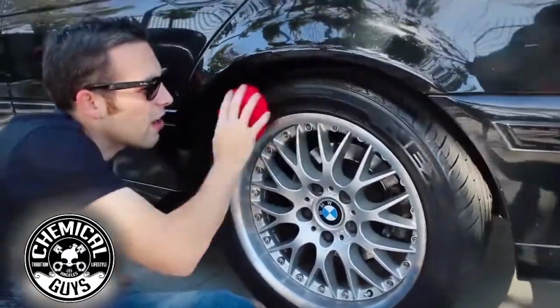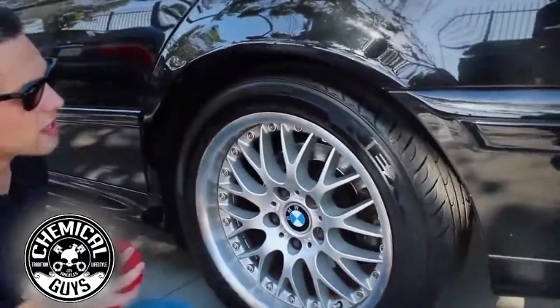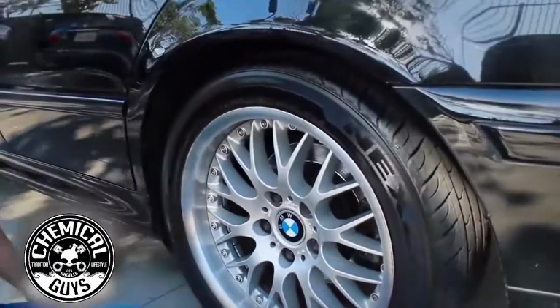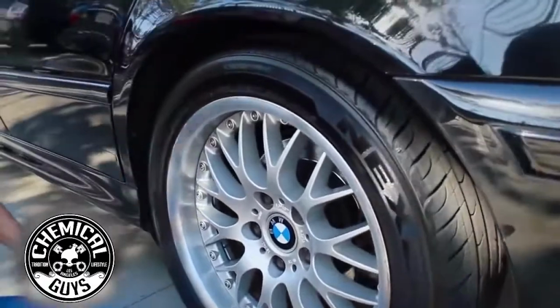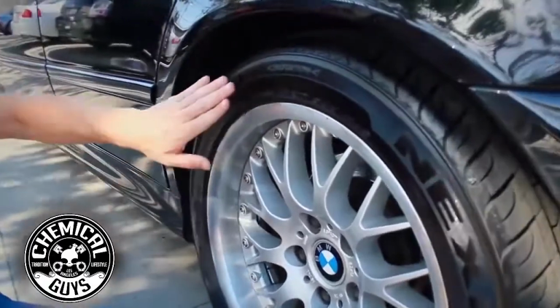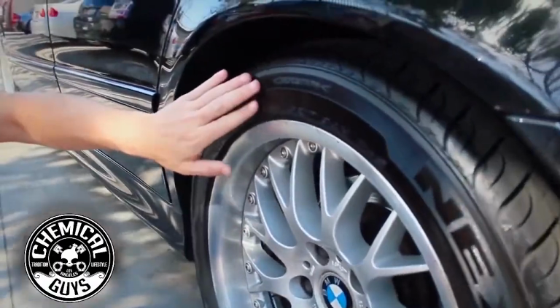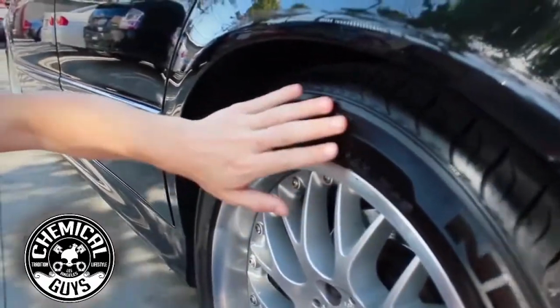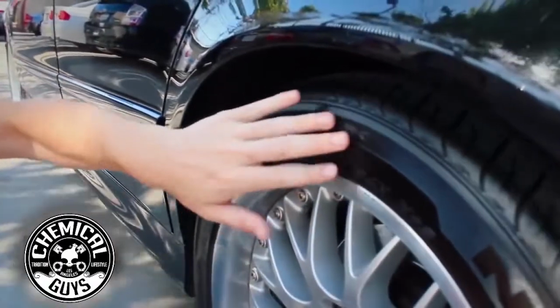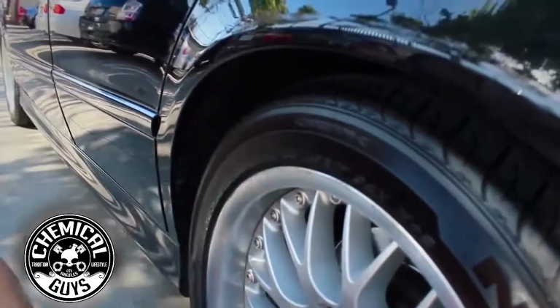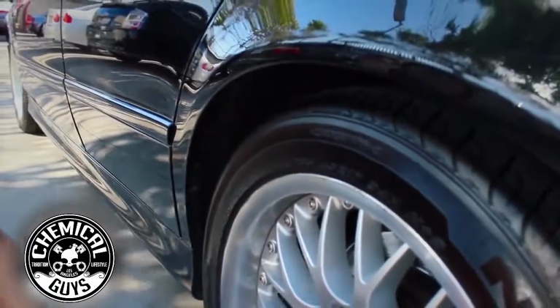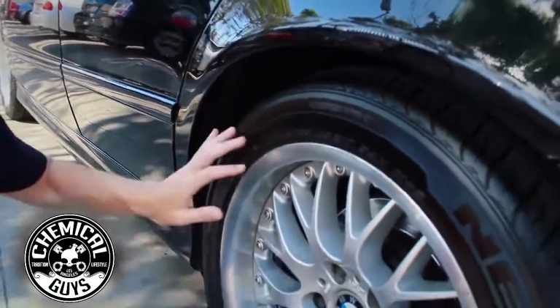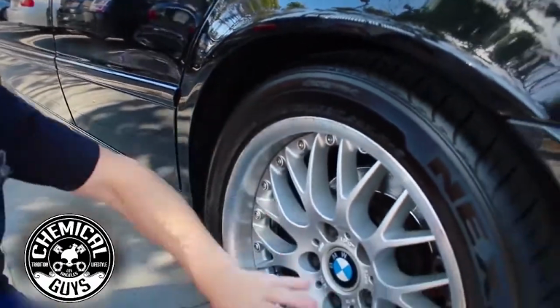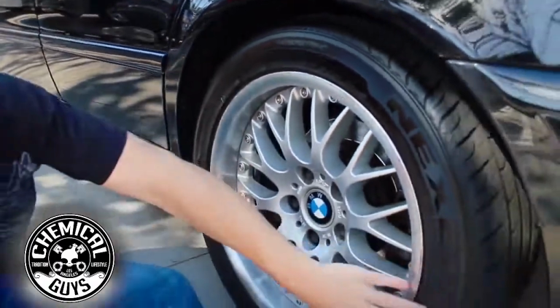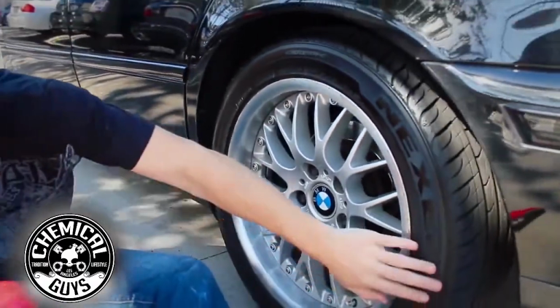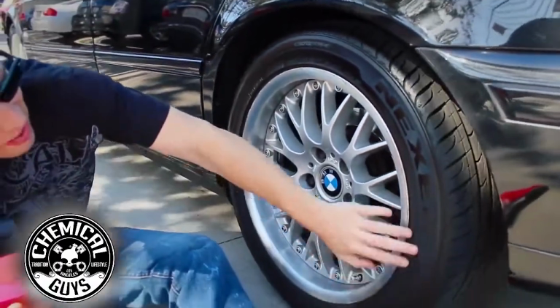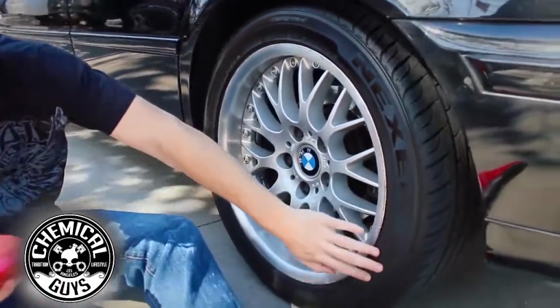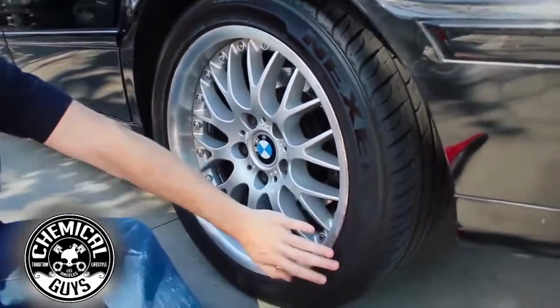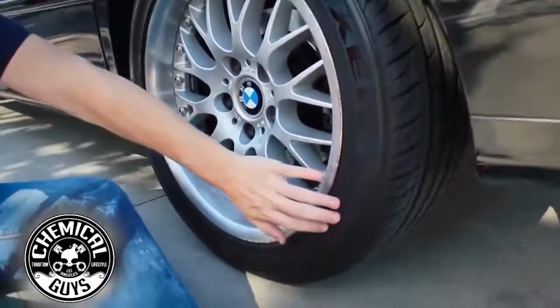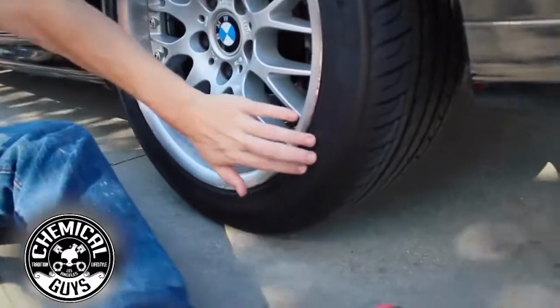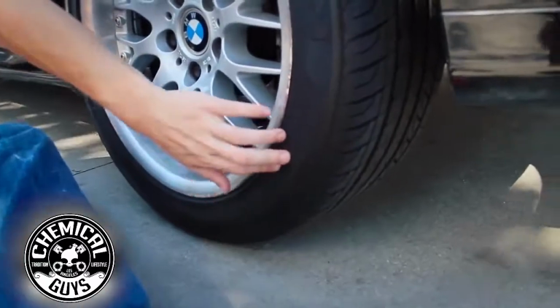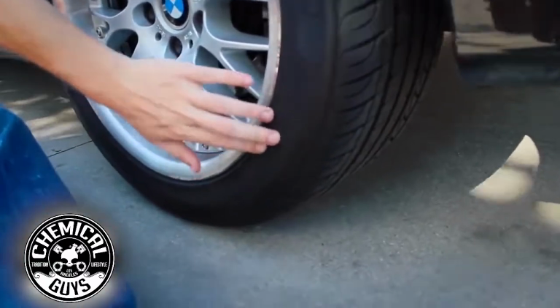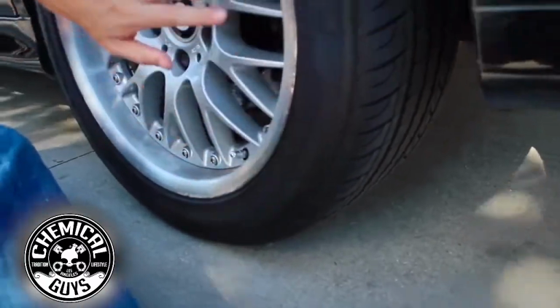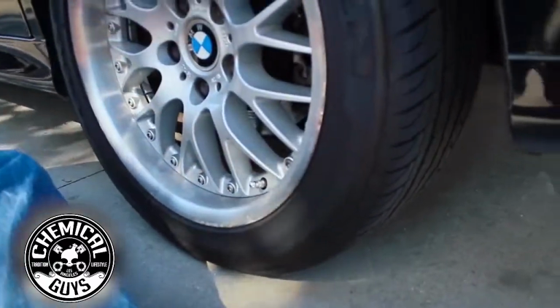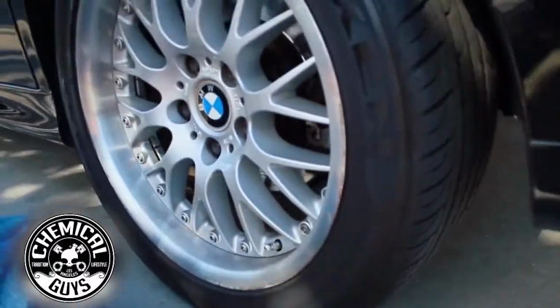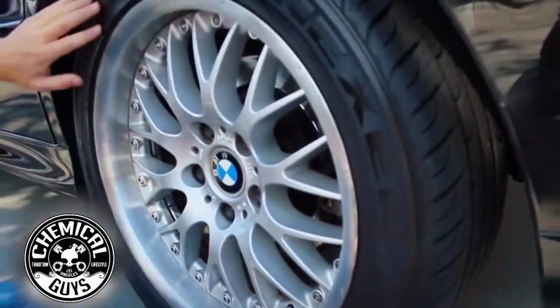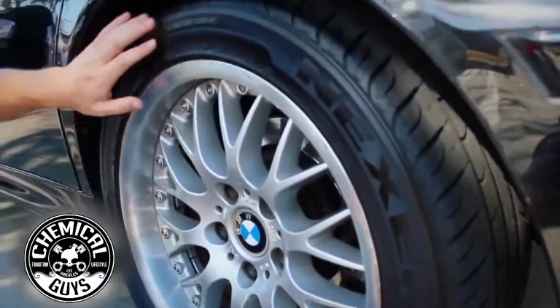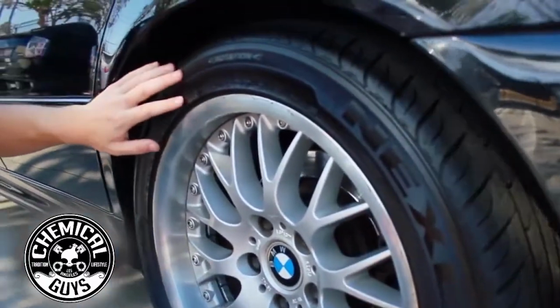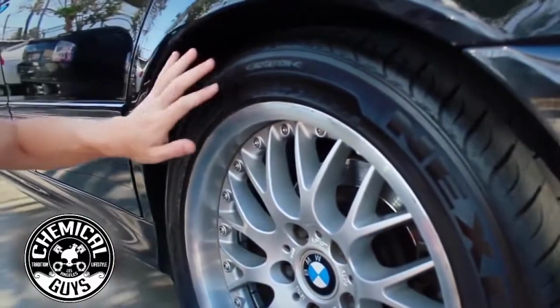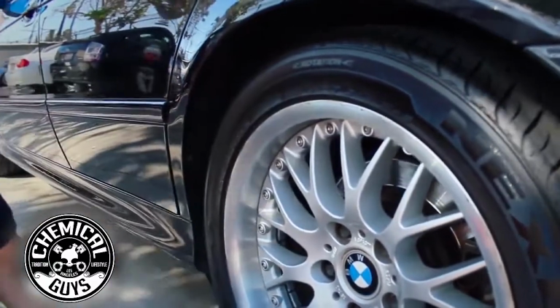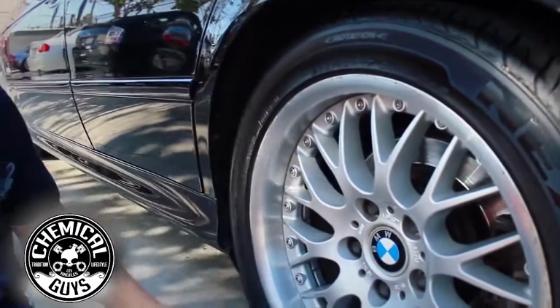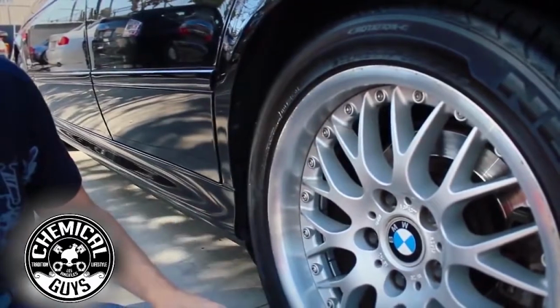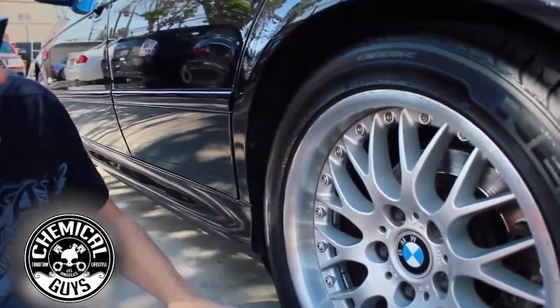Now let's look at this new car shine. The tire looks nice and black and fresh. Over here at the bottom you can probably see this is untreated rubber — it doesn't look as slick and smooth as this top piece.